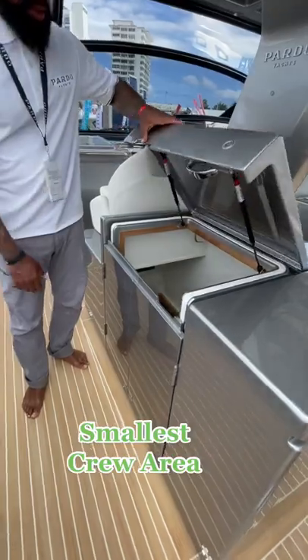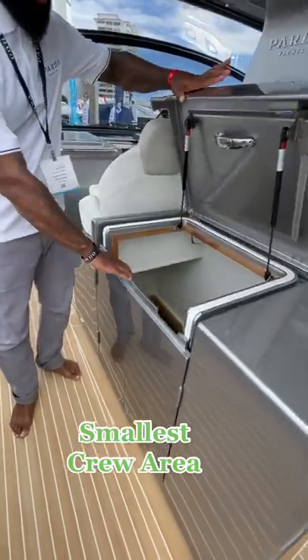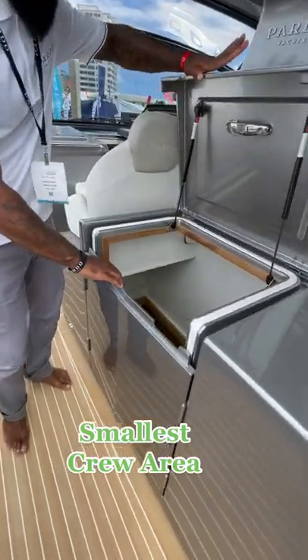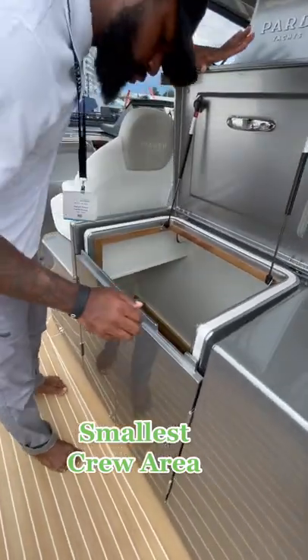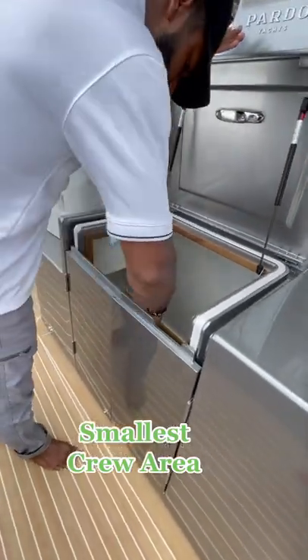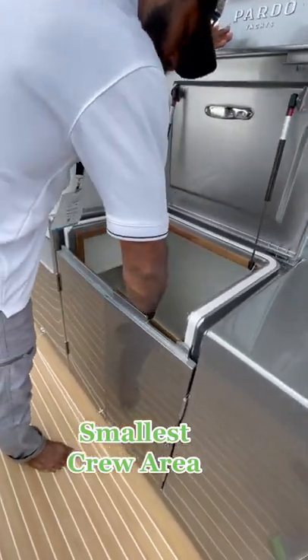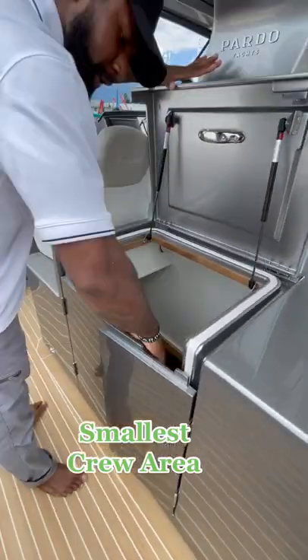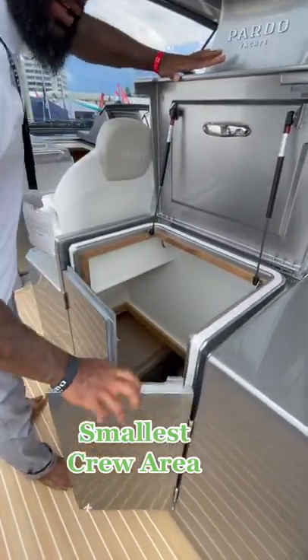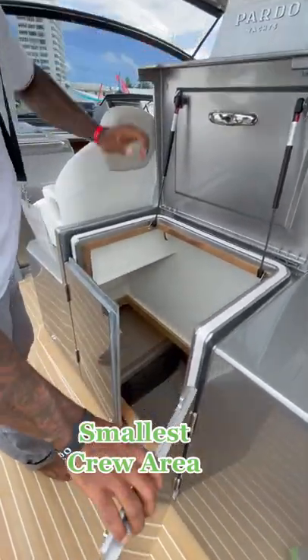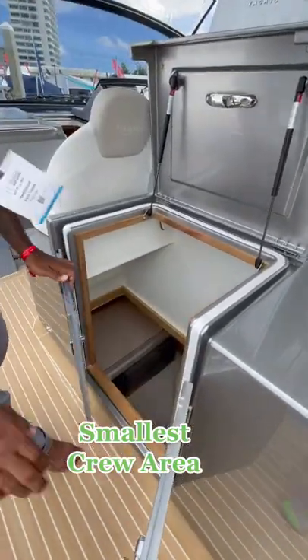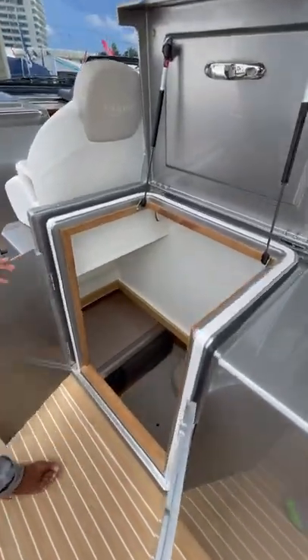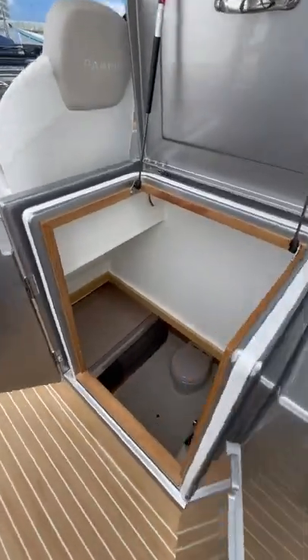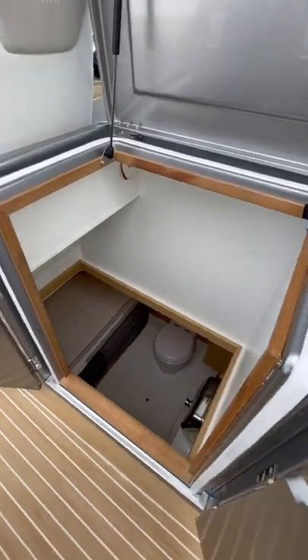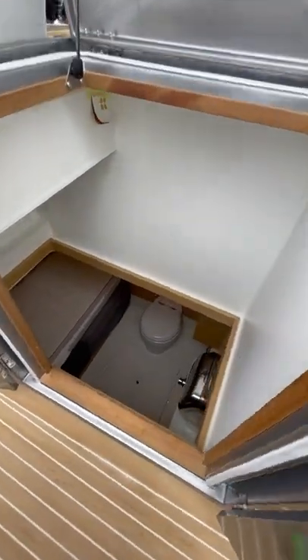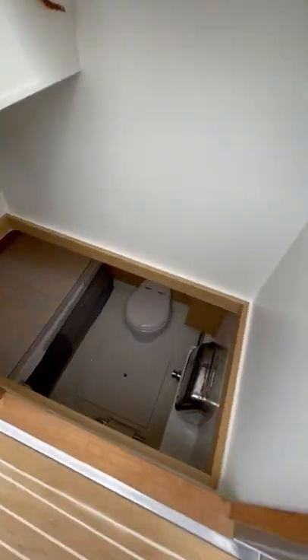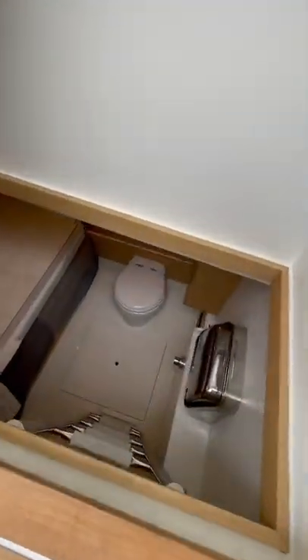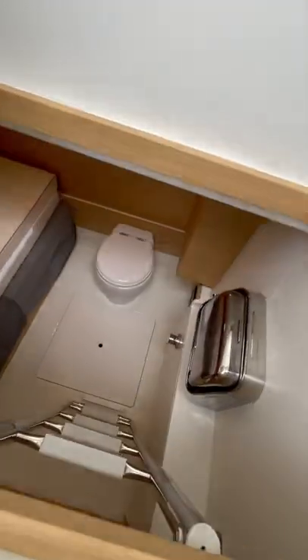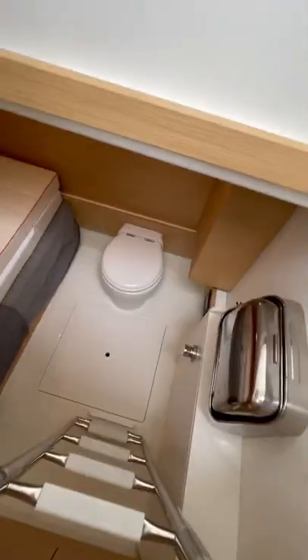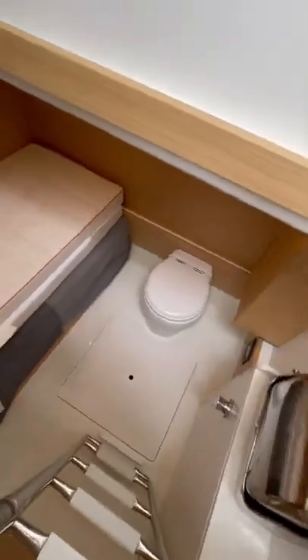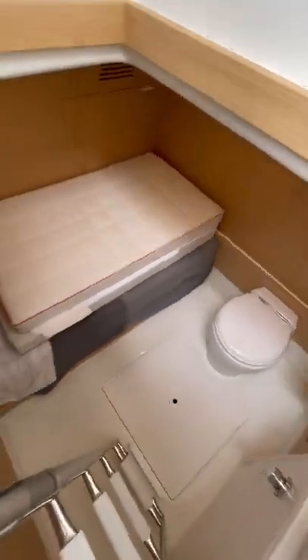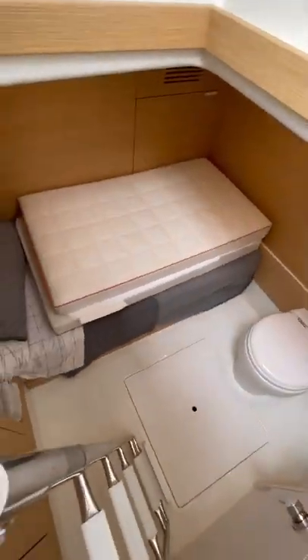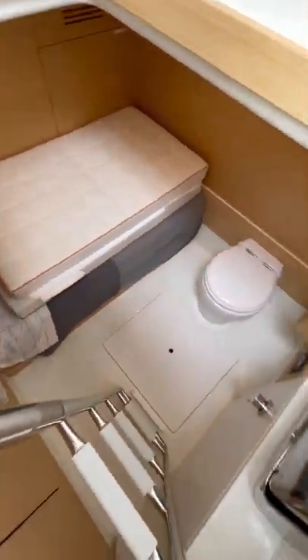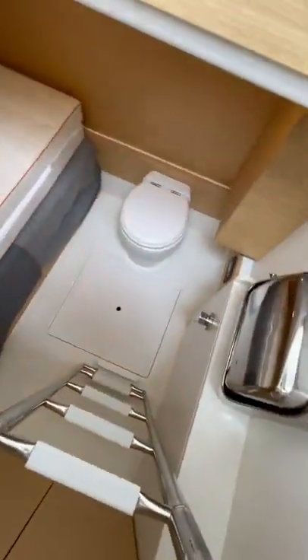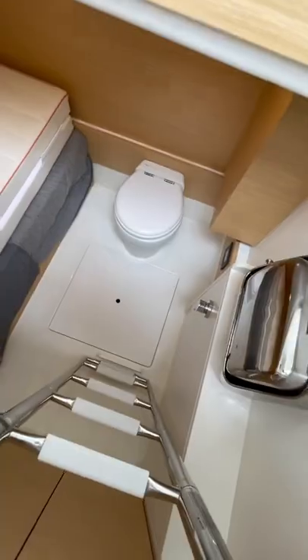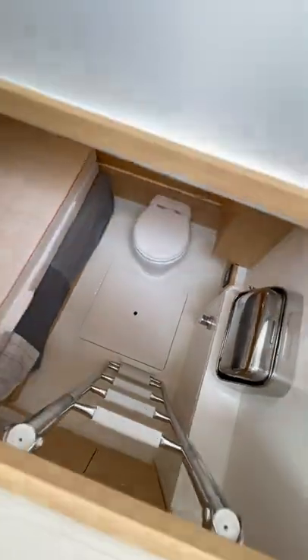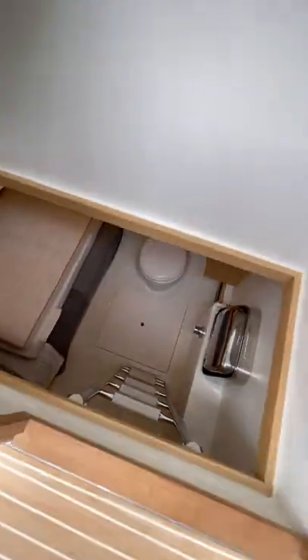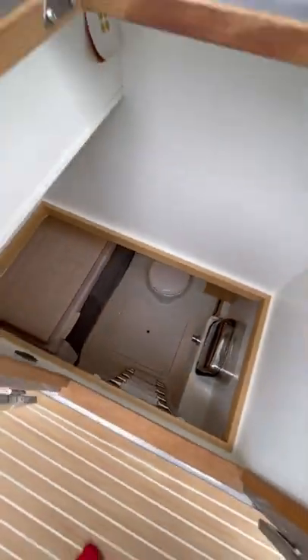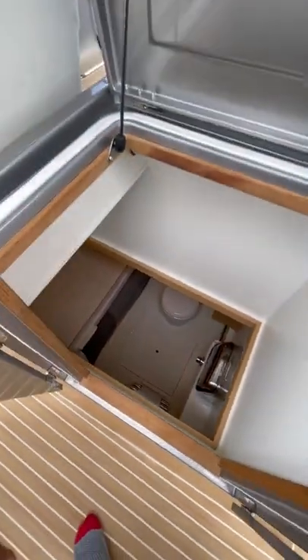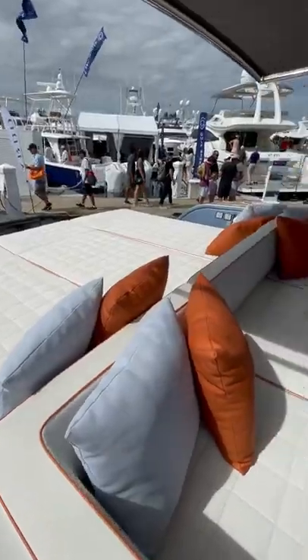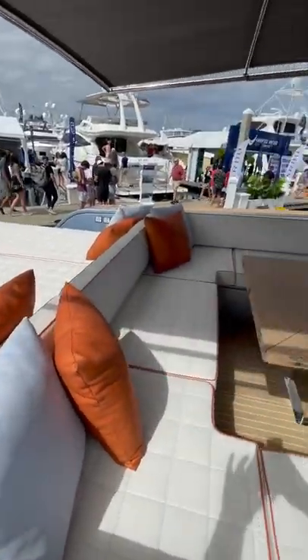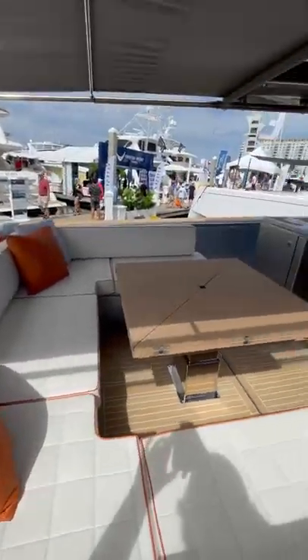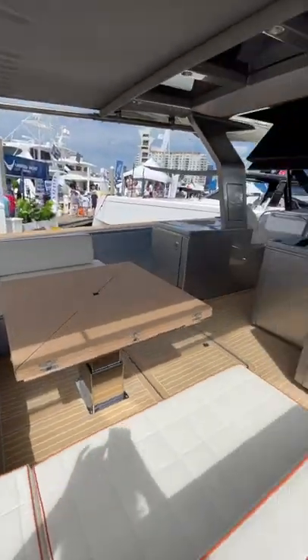This is a Pardo 50 and it has the smallest crew area that I've ever seen. This isn't actually a crew area but rather a captain's cabin. Regardless, if you want to have a captain on your boat, this is where they will stay. This is also an optional feature, so if you'd rather have storage you could option that as well.